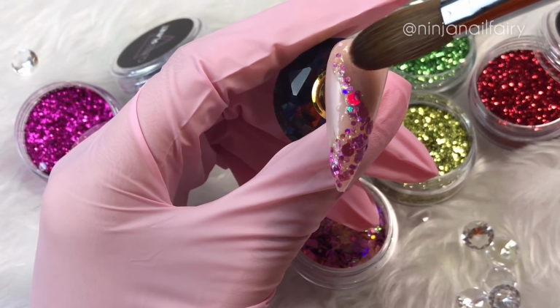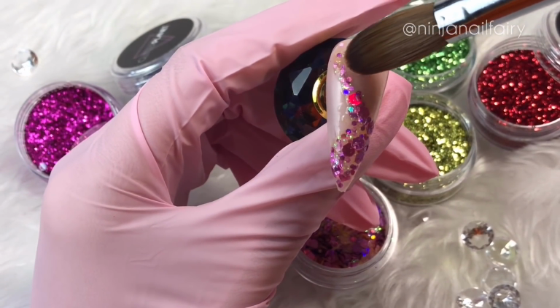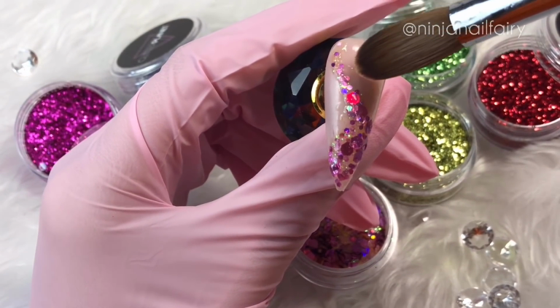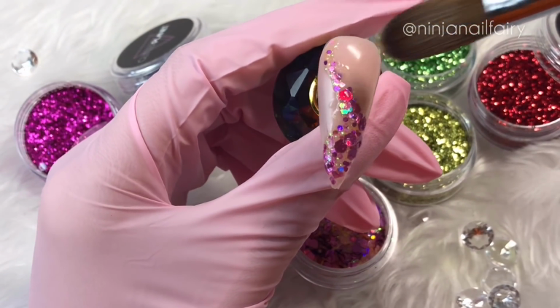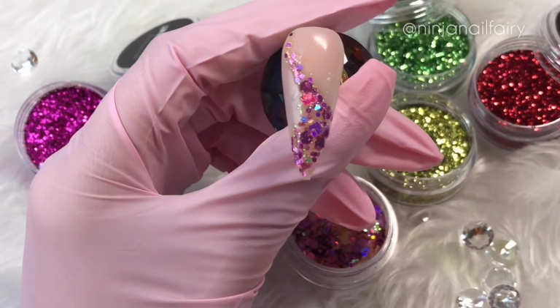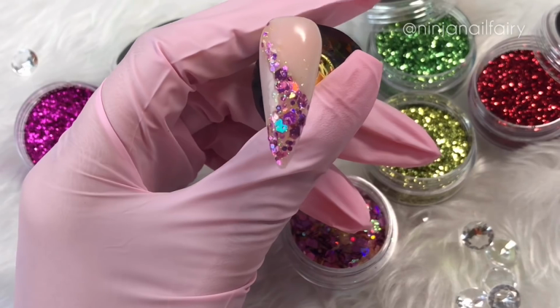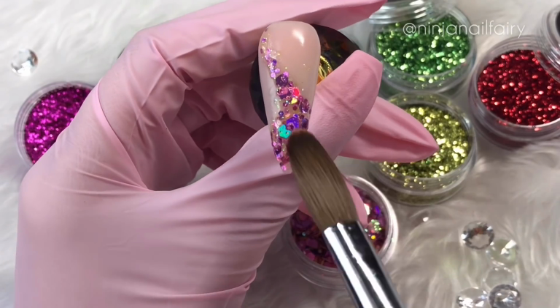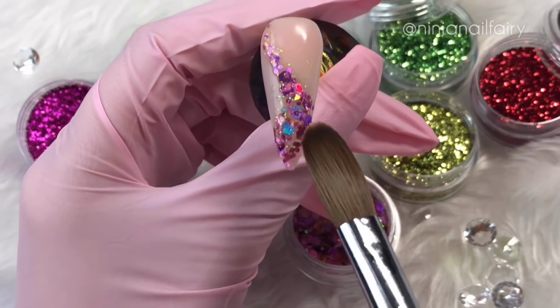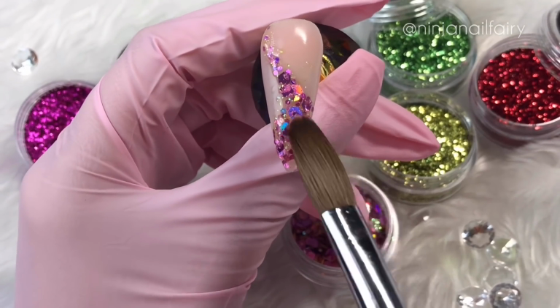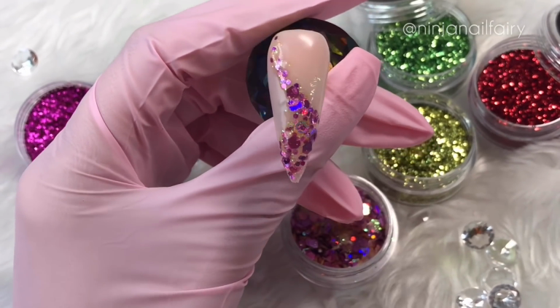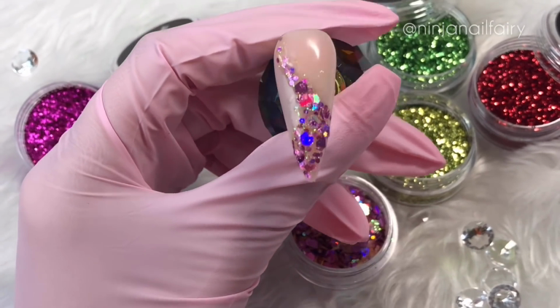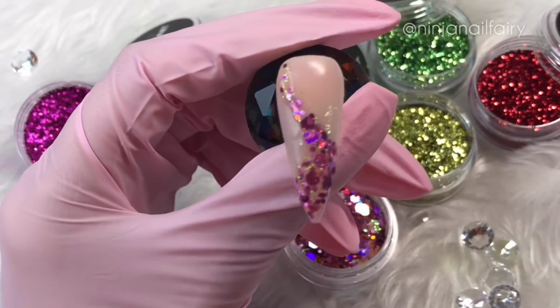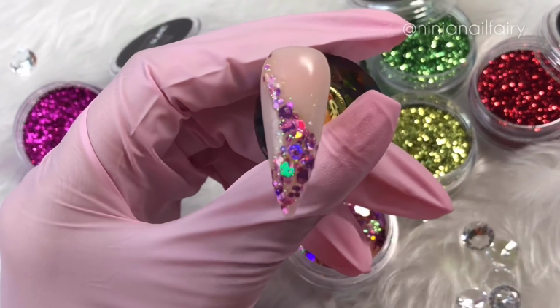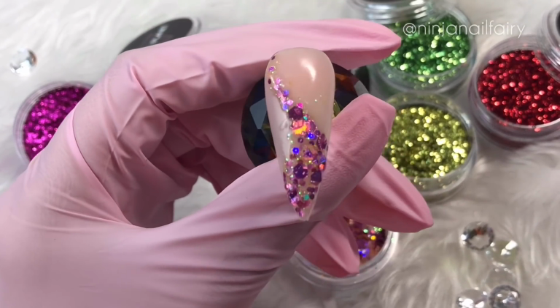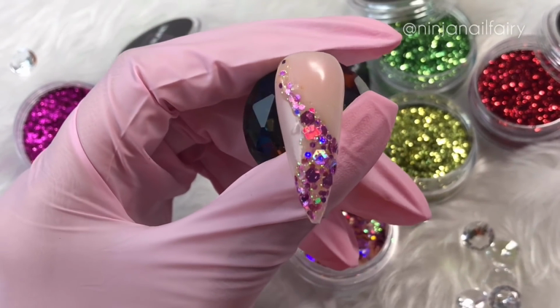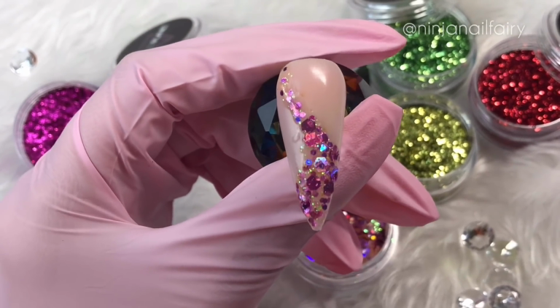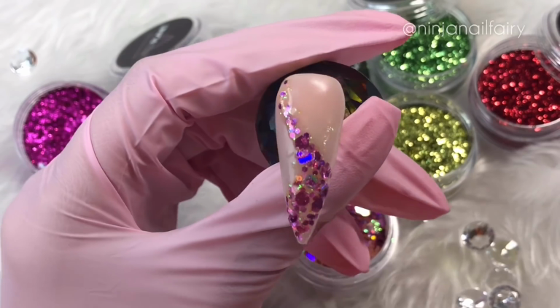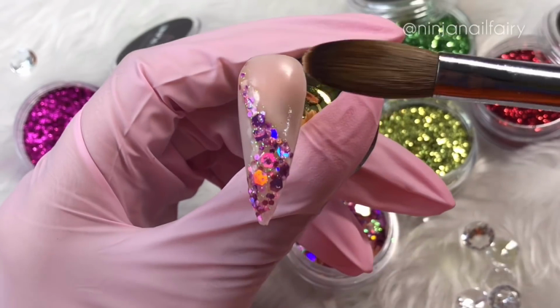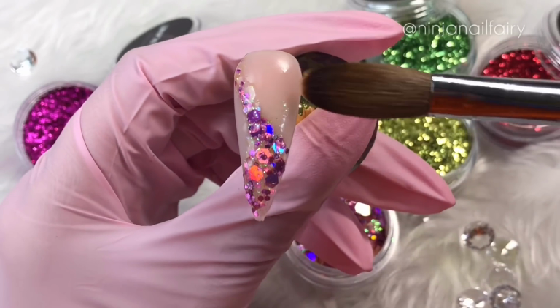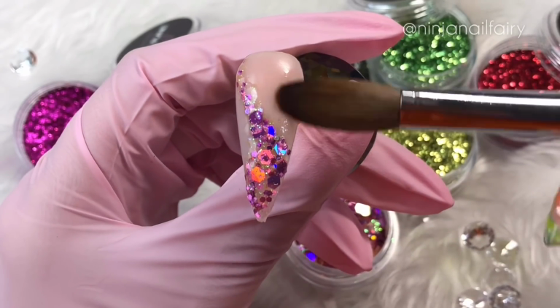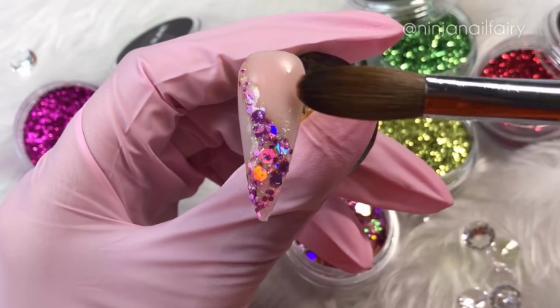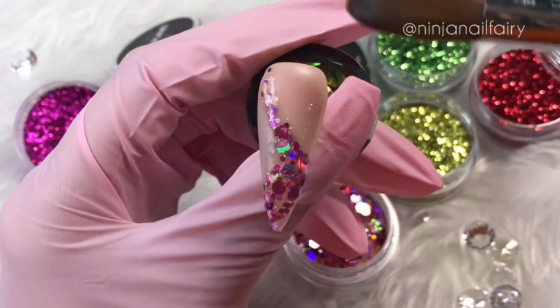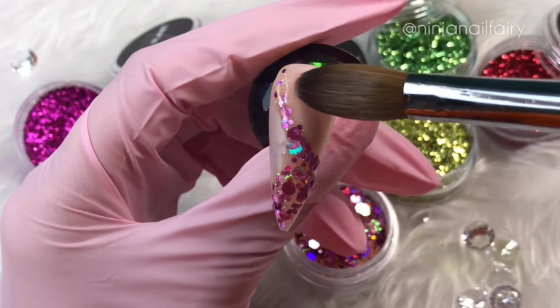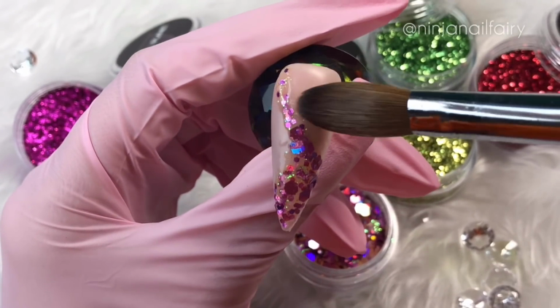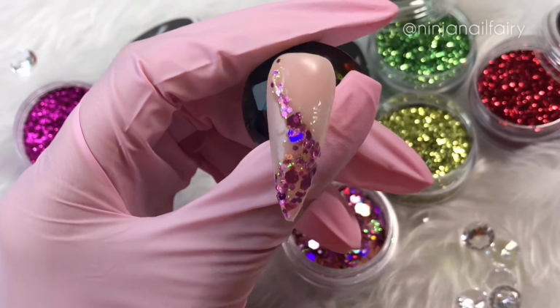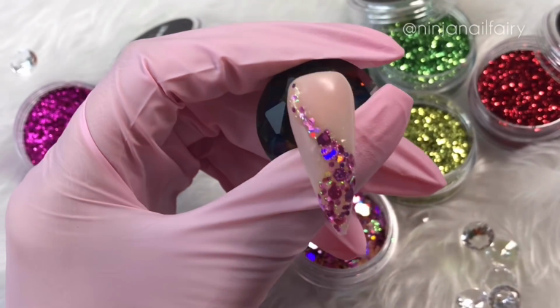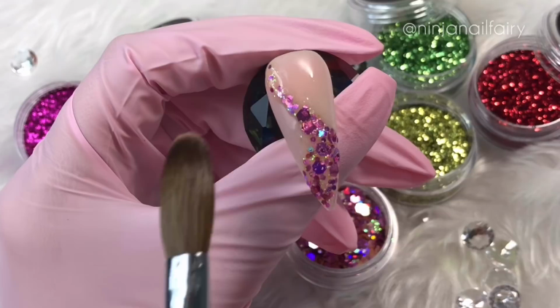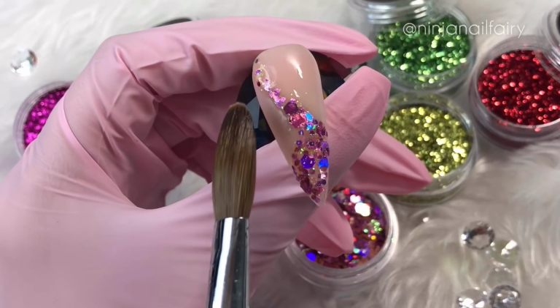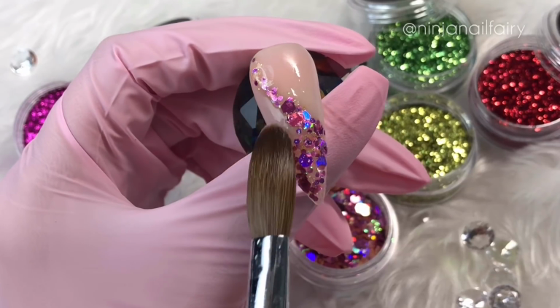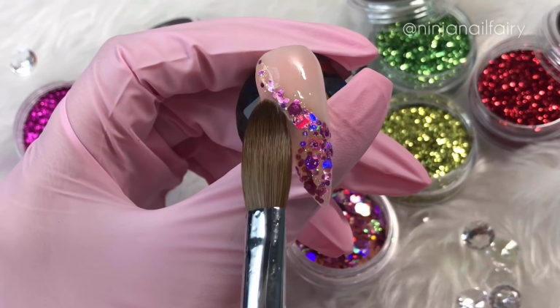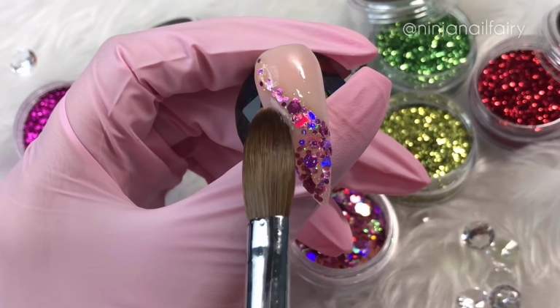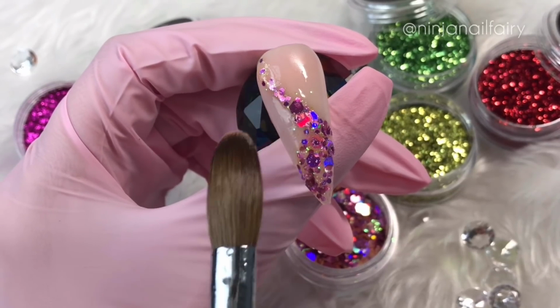I think these kind of nails are super gorgeous, they make stunning feature nails. They're not too over the top so they can kind of work for any client, but they've just got a little something about them, you know? They just look so pretty and elegant and well thought out.